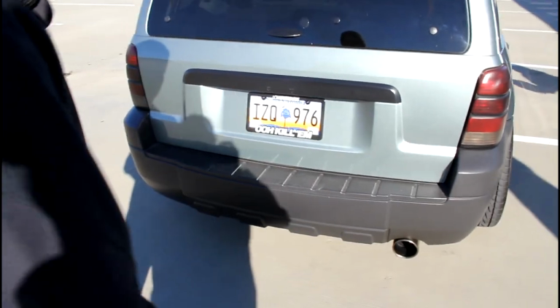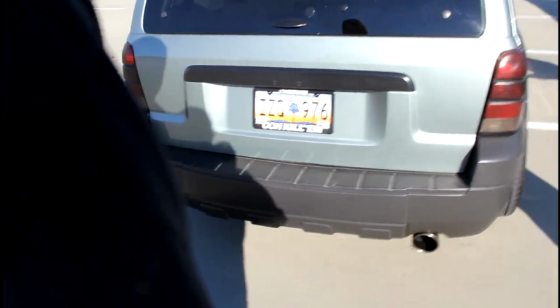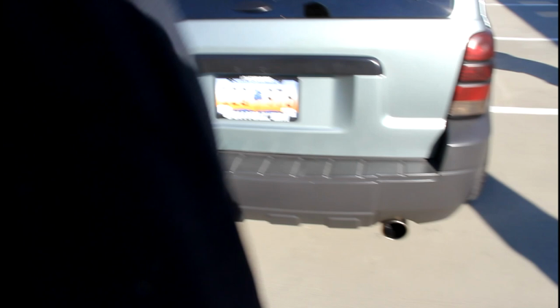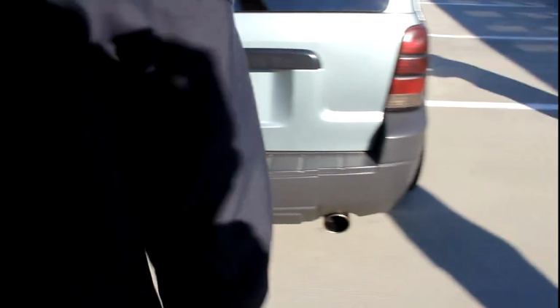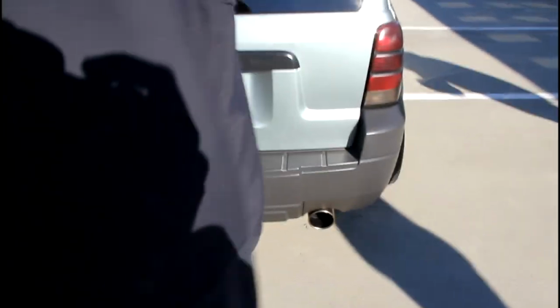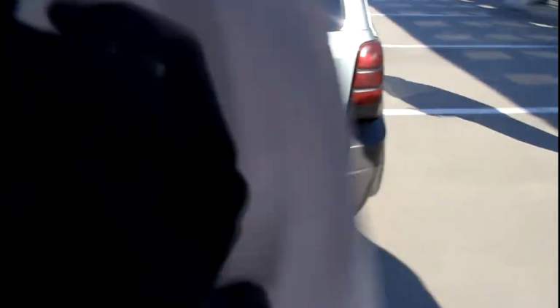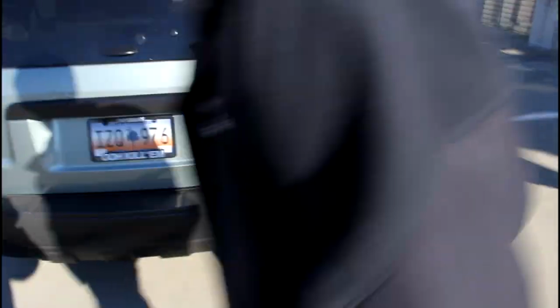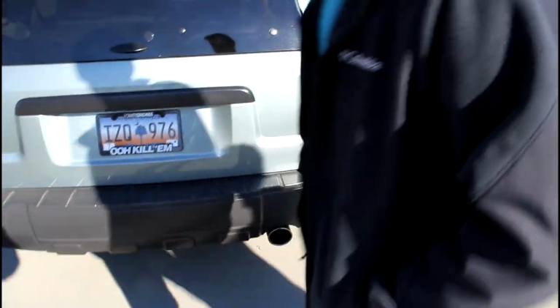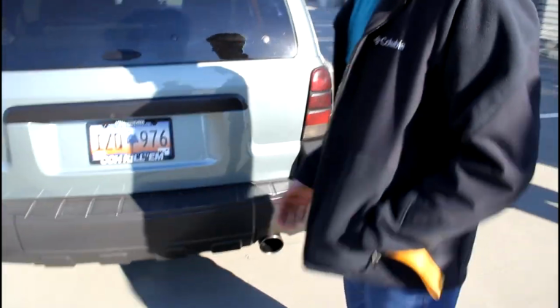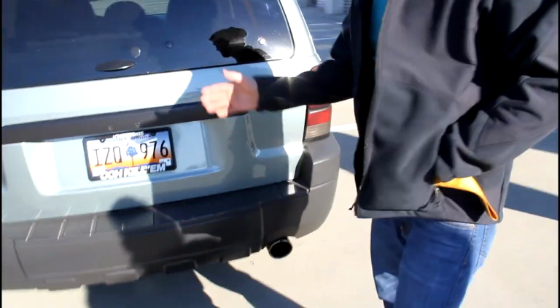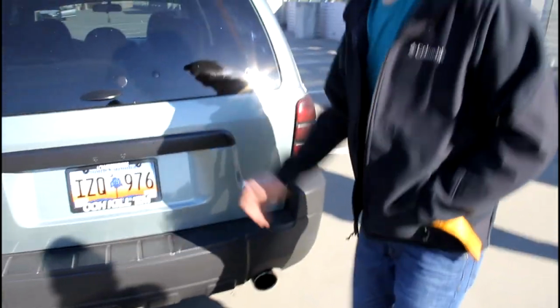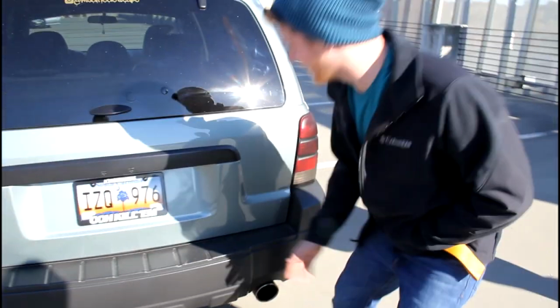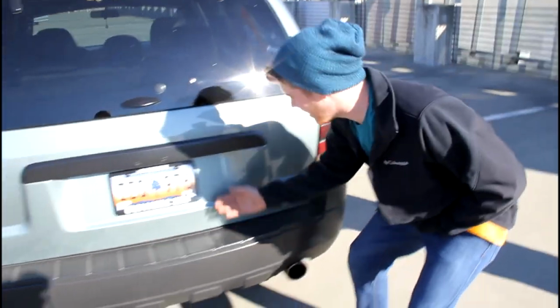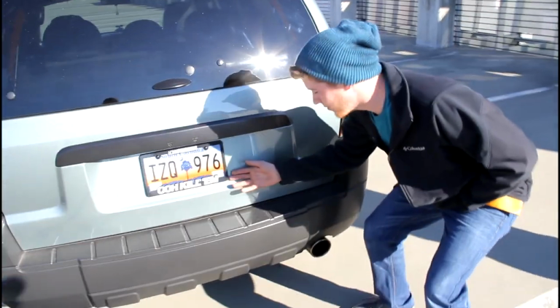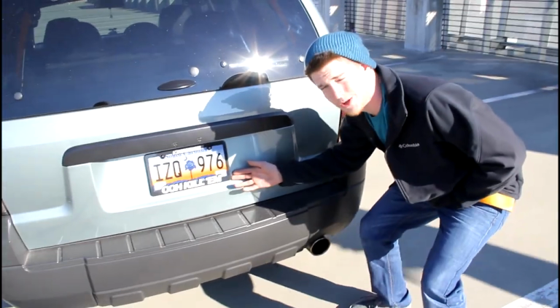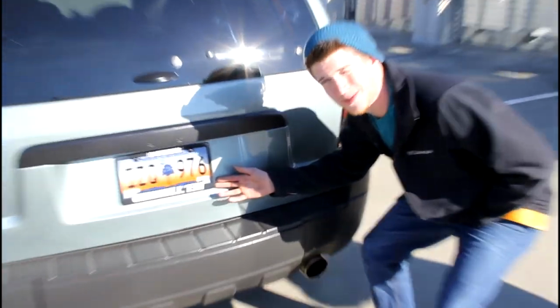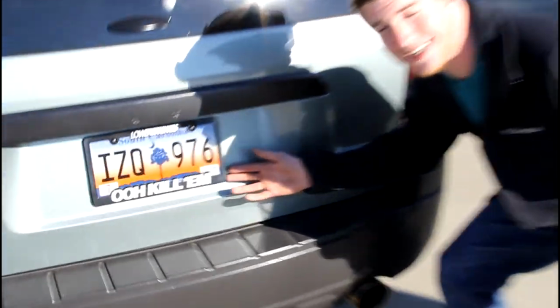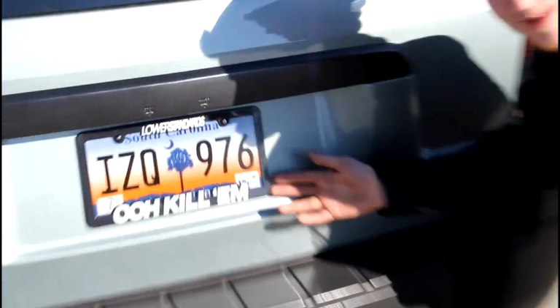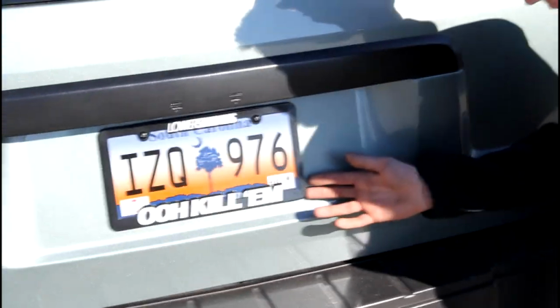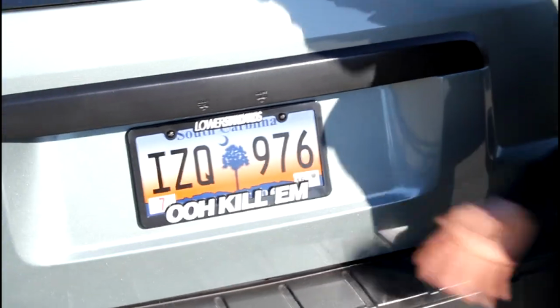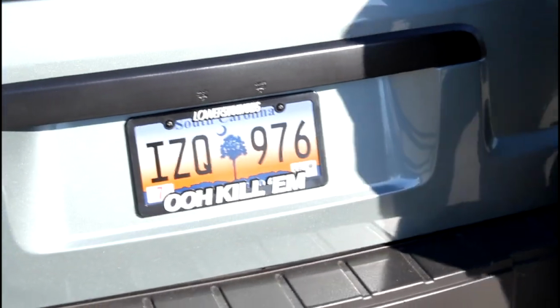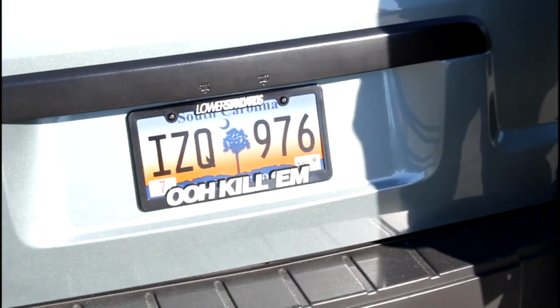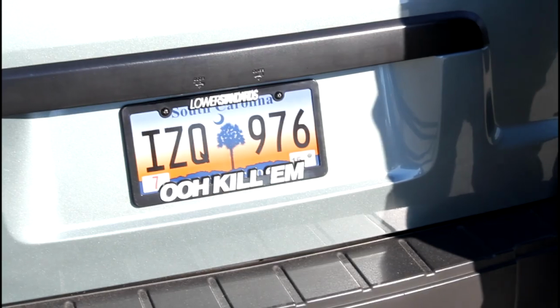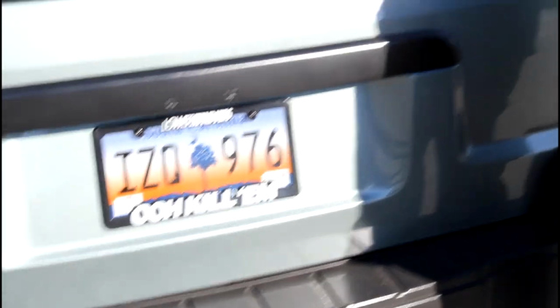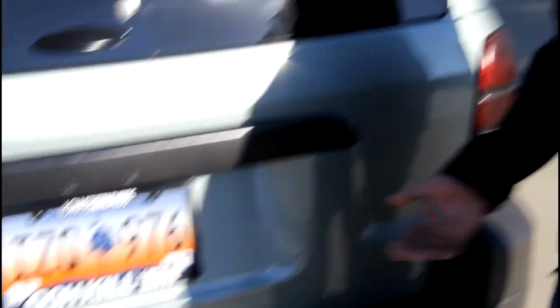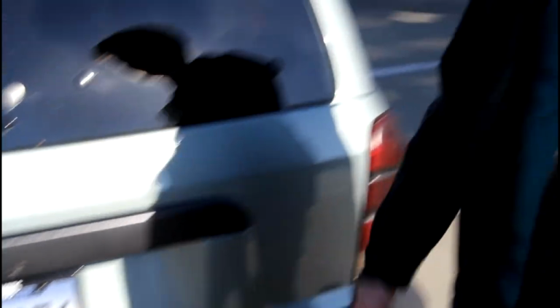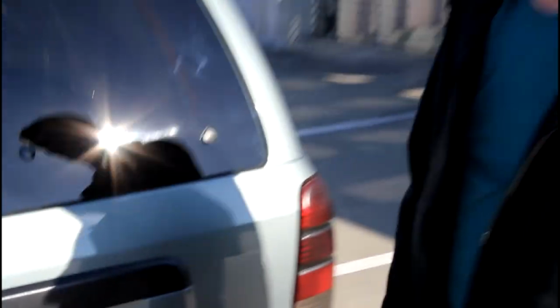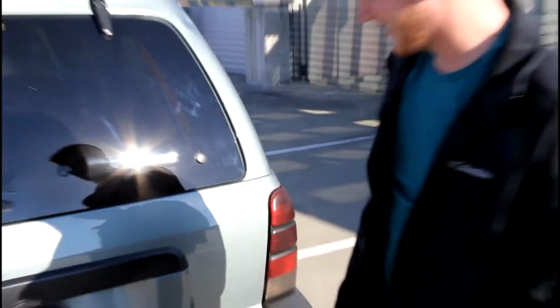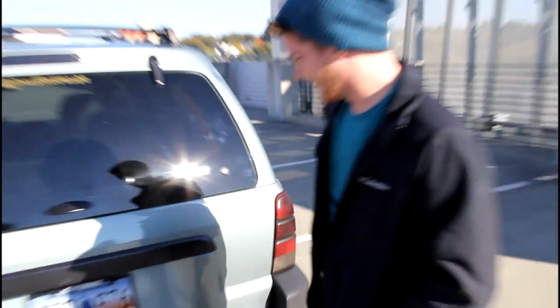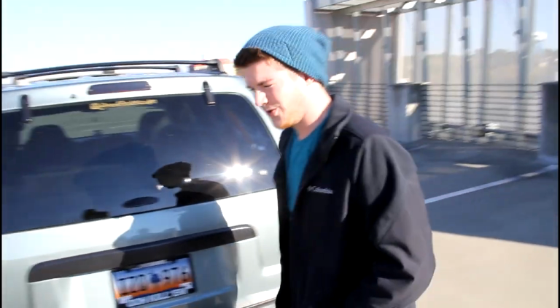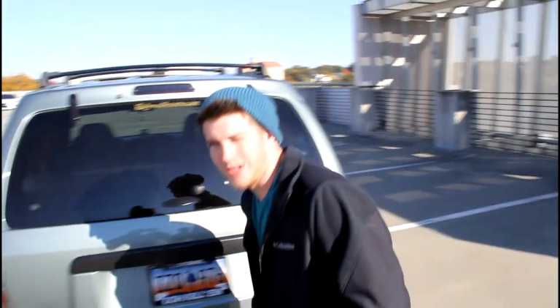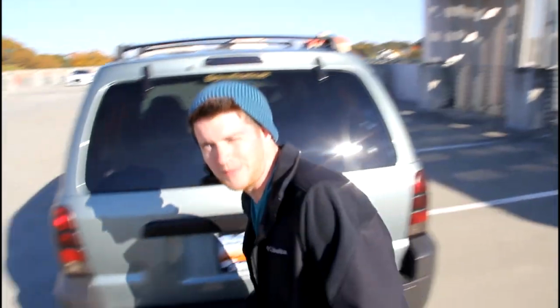I have to stick my wiener in there. The best thing right here — got my 'ooh kill'em' license plate frame, because that's one of my favorite sayings, so ooh kill'em.